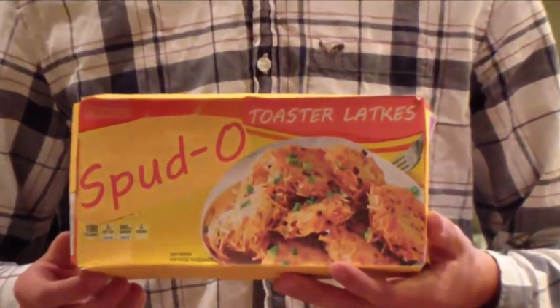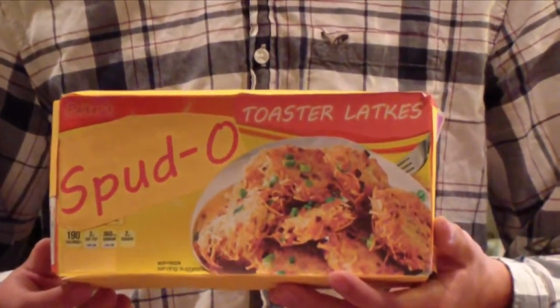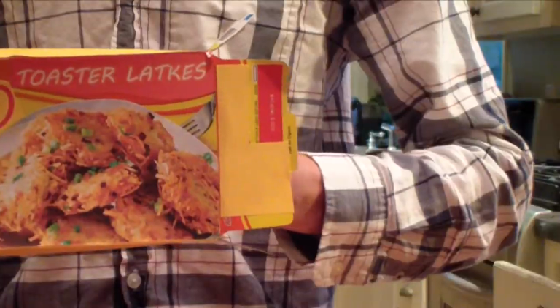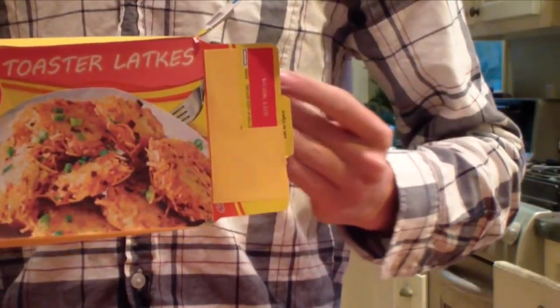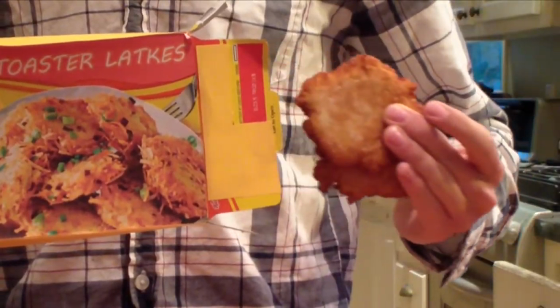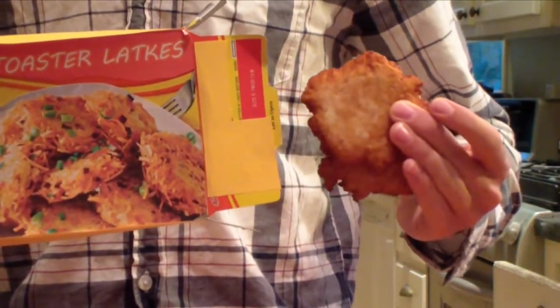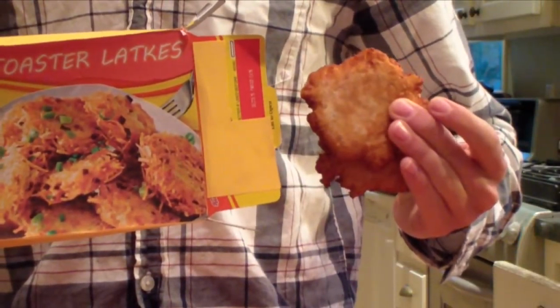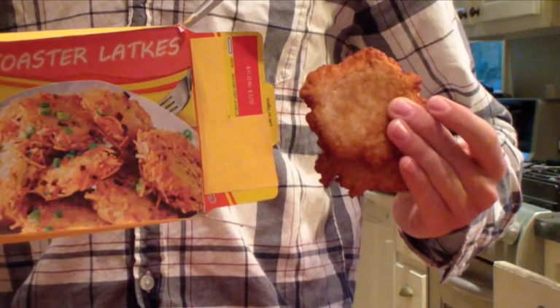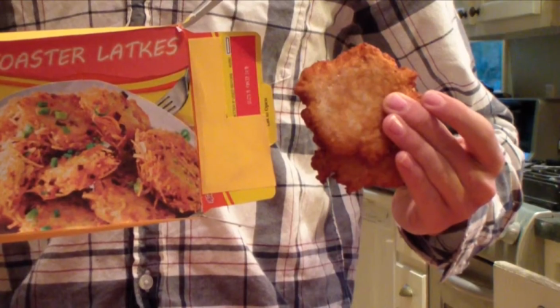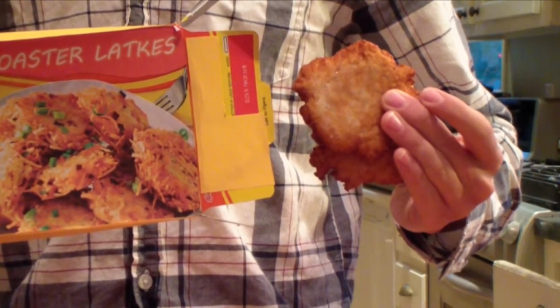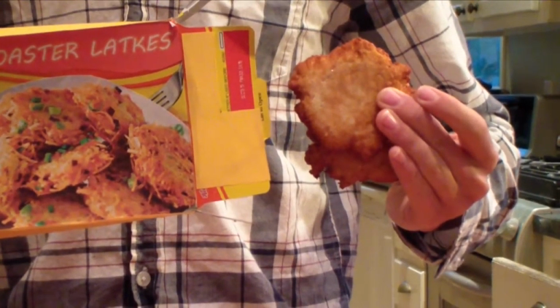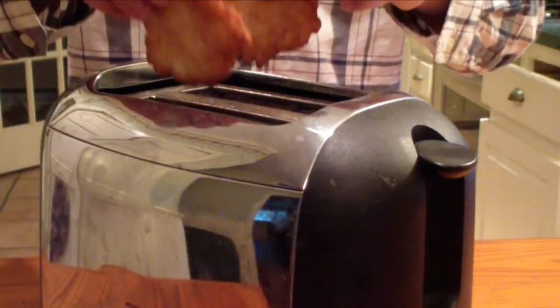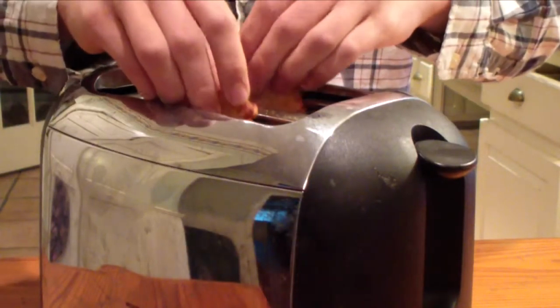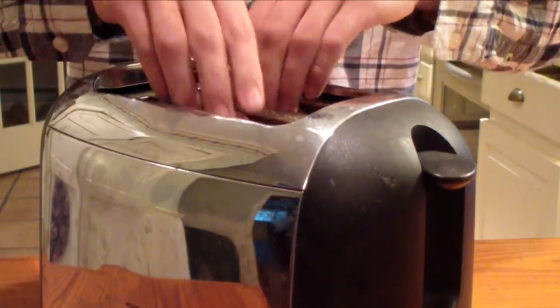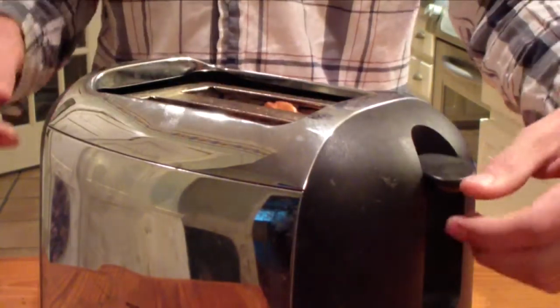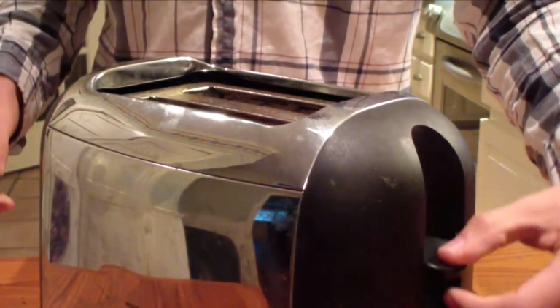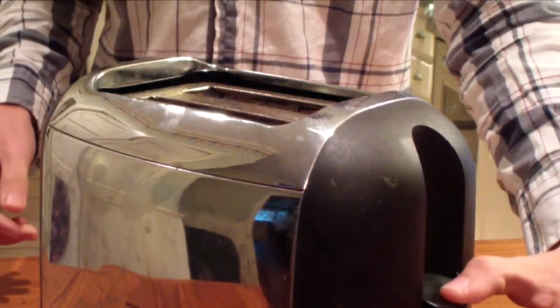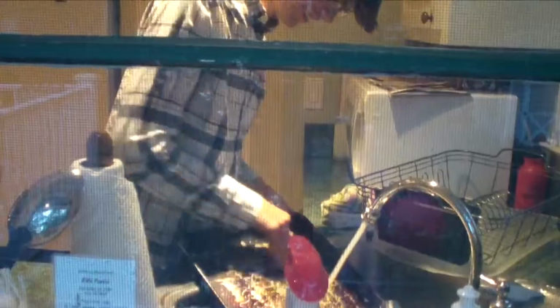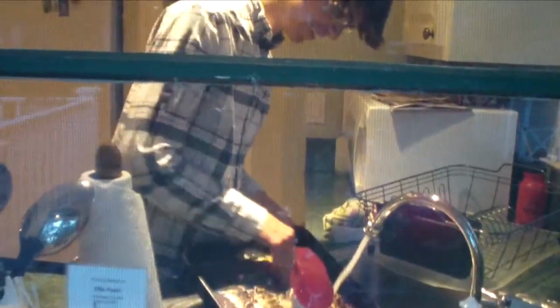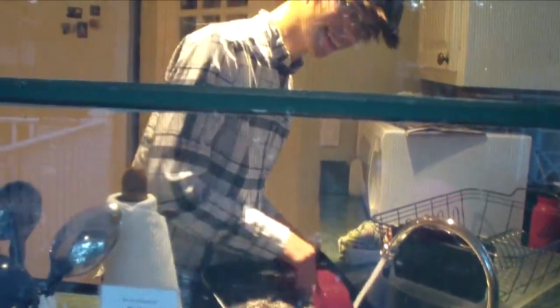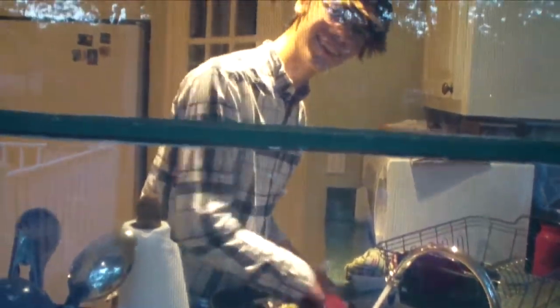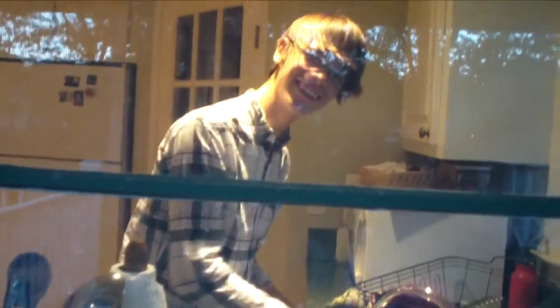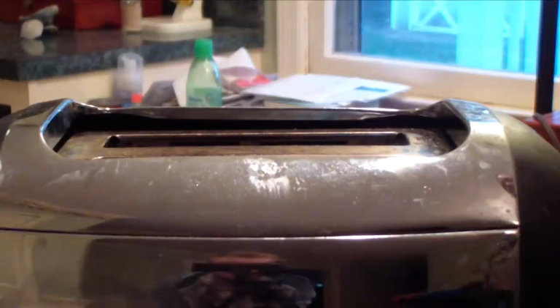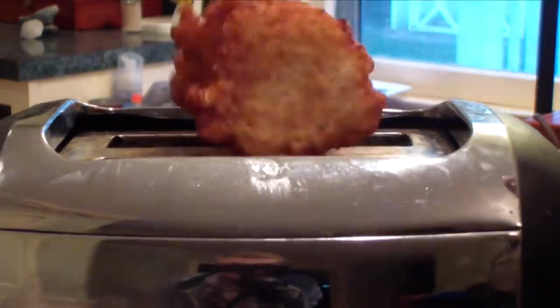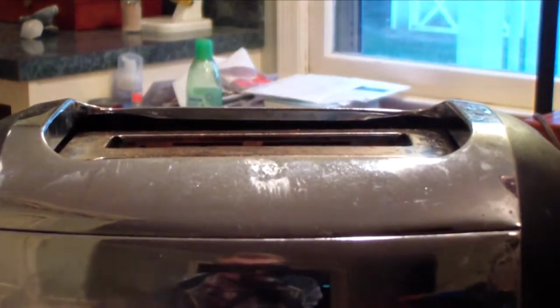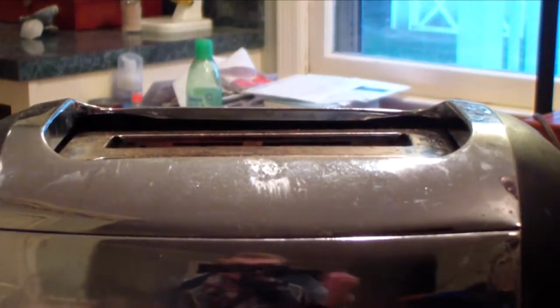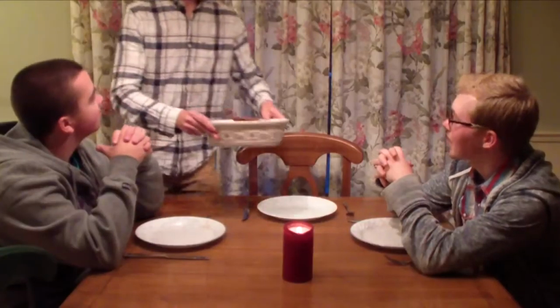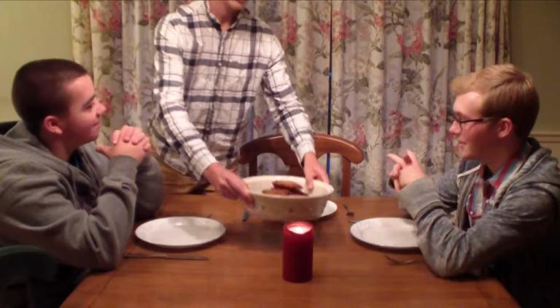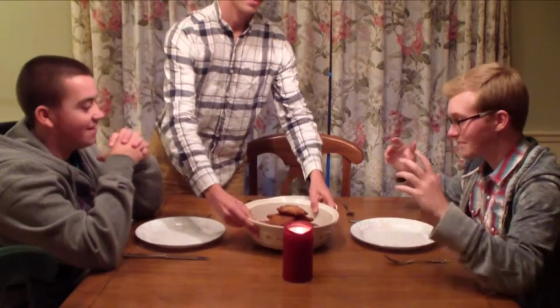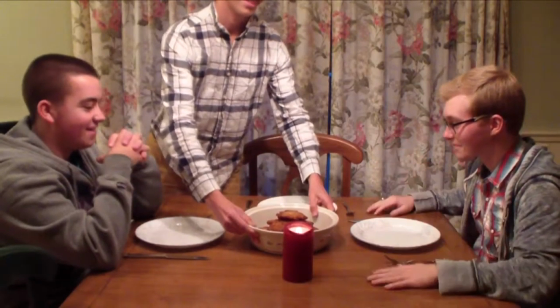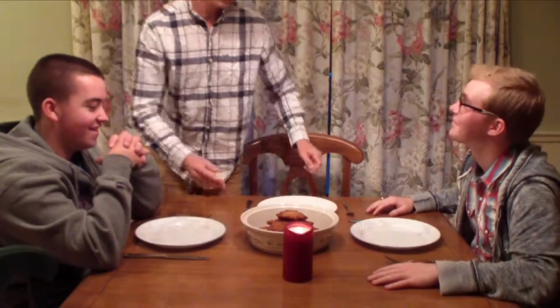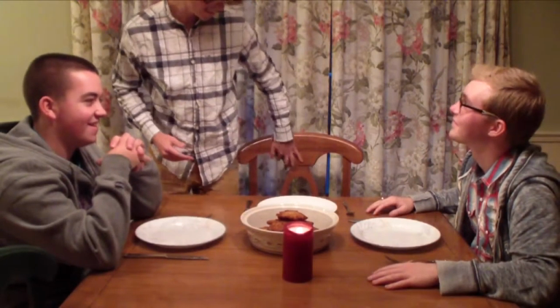Just remove the individual golden fried patties, place them in your toaster, and wait. In no time, you'll have an irresistible holiday meal.